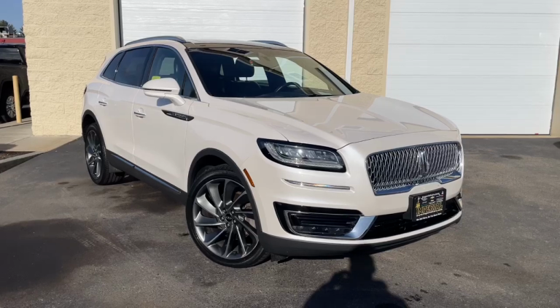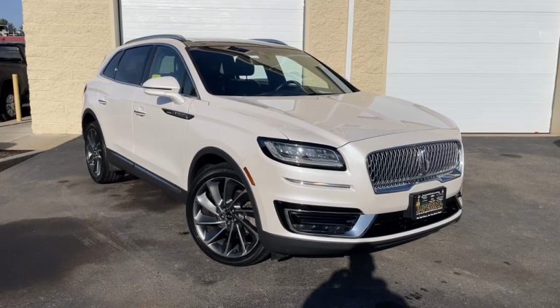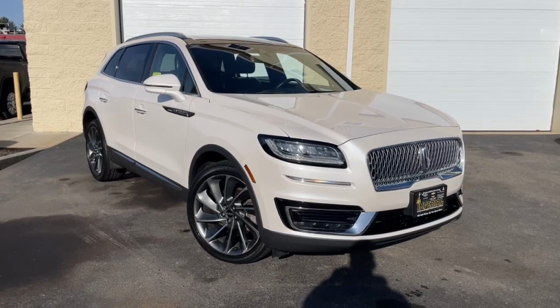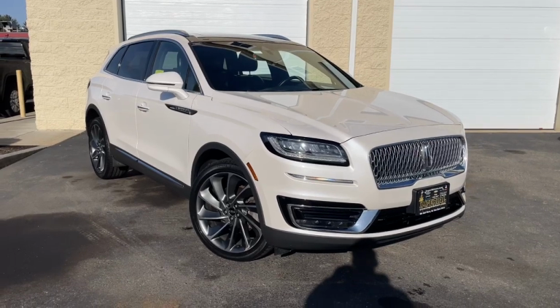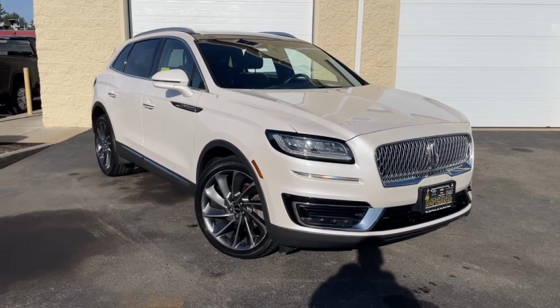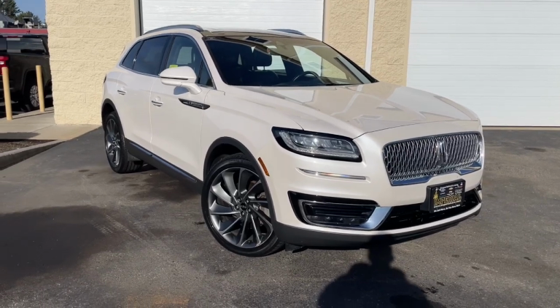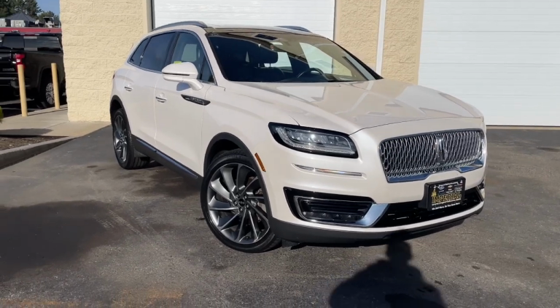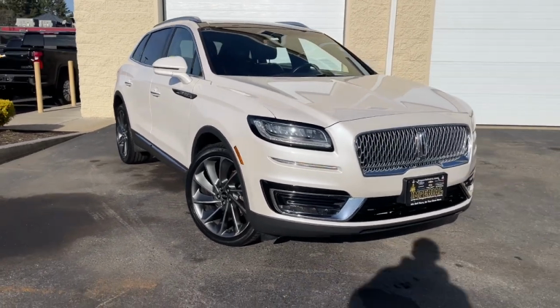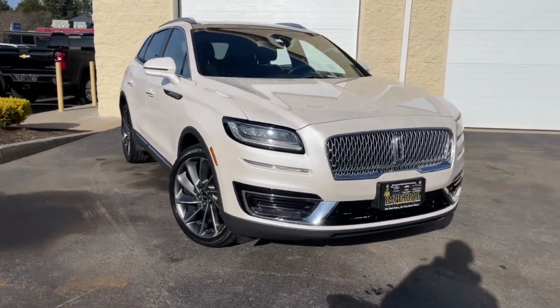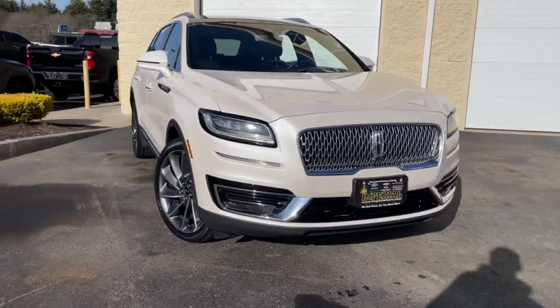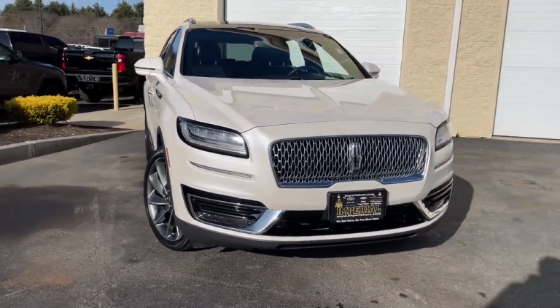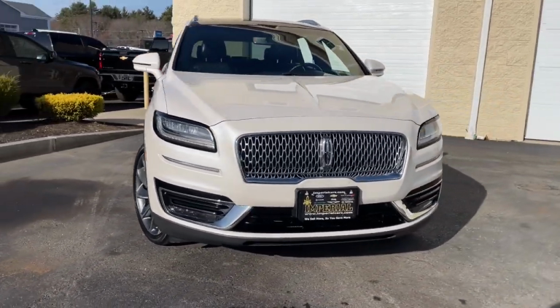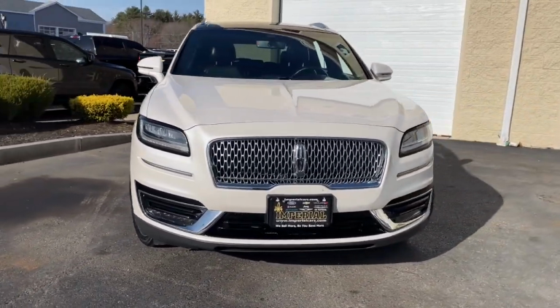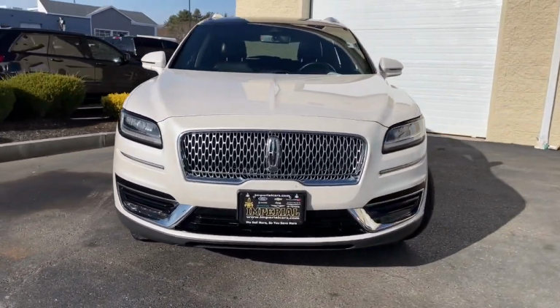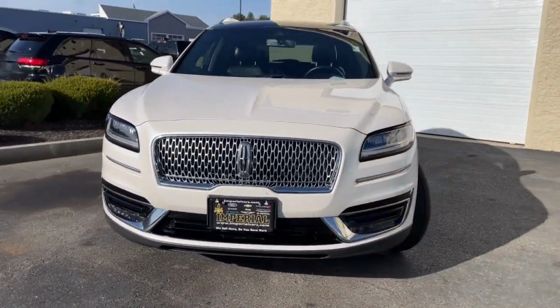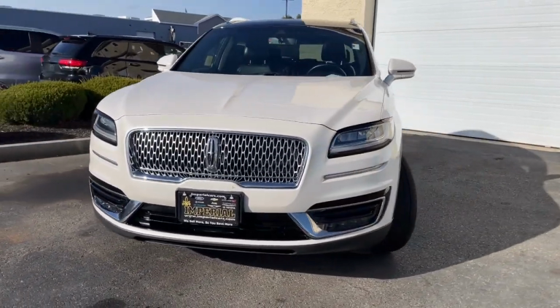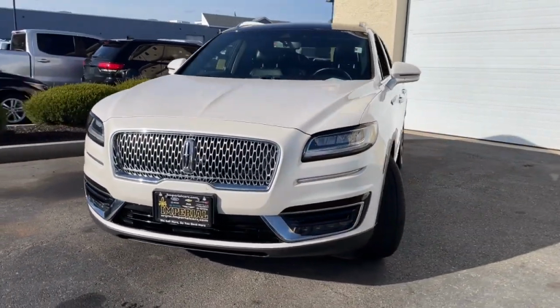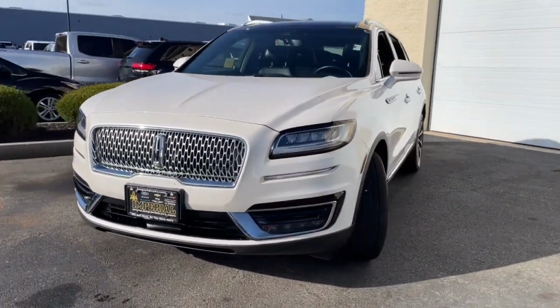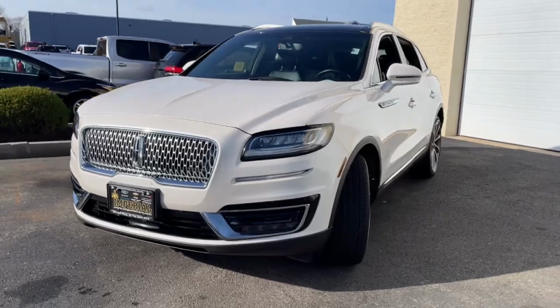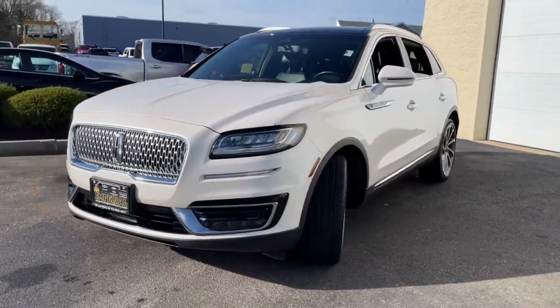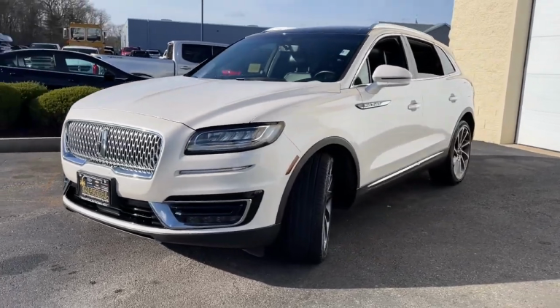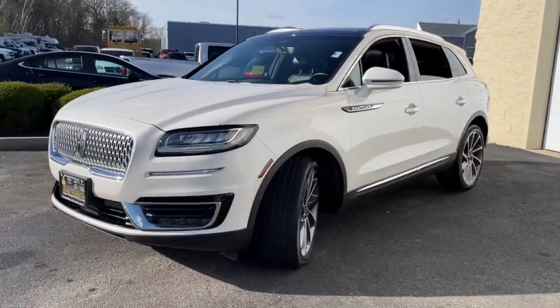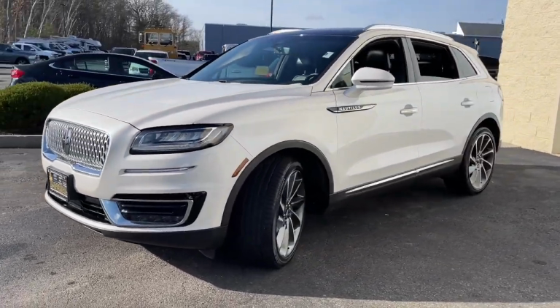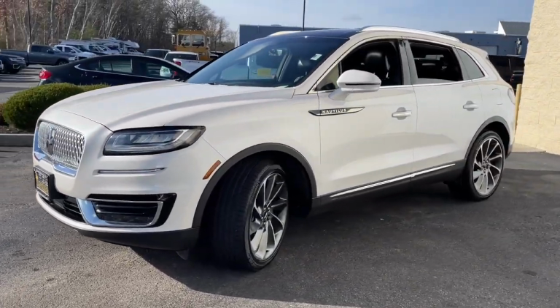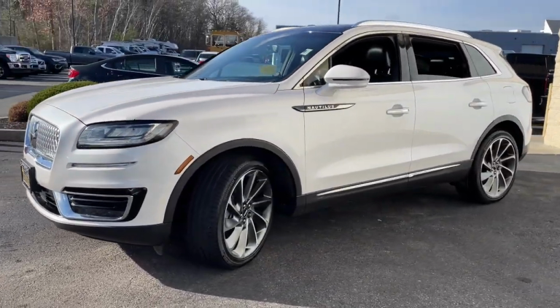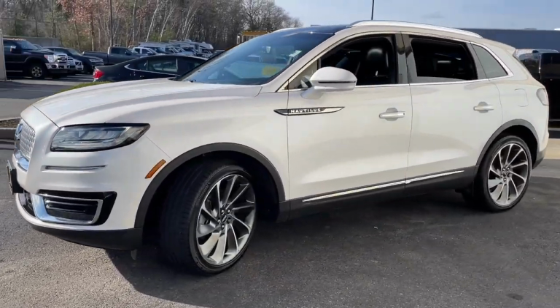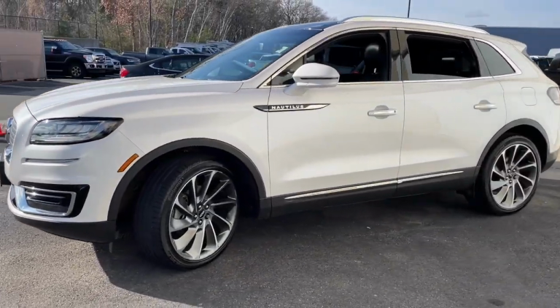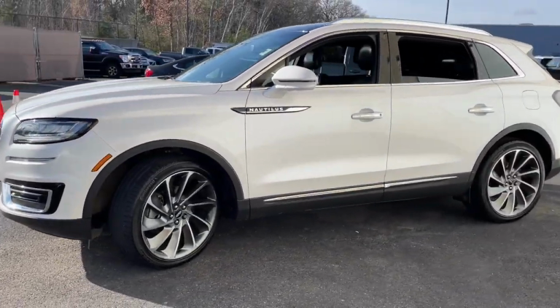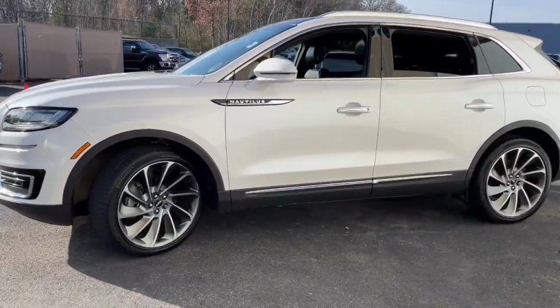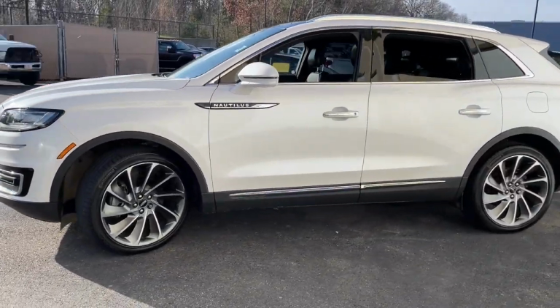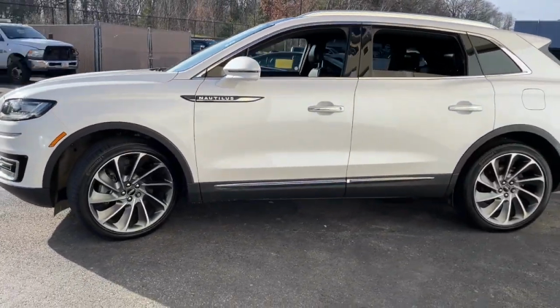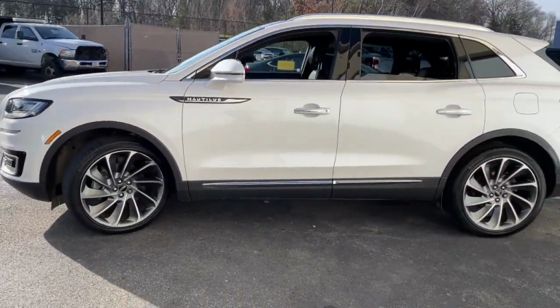You will be amazed by this 2019 Lincoln Nautilus. With less than 20,000 miles on the odometer, this vehicle provides excellent value.